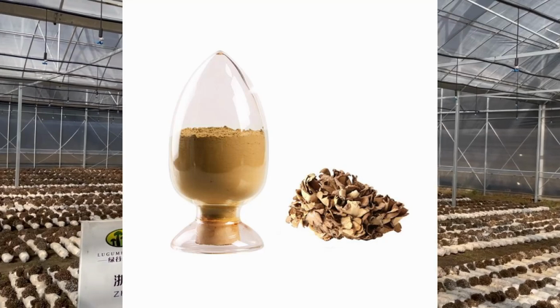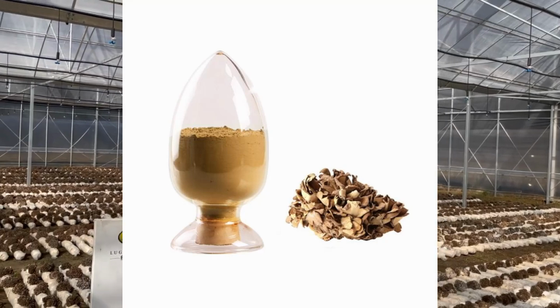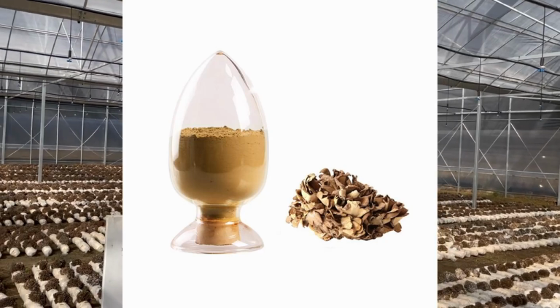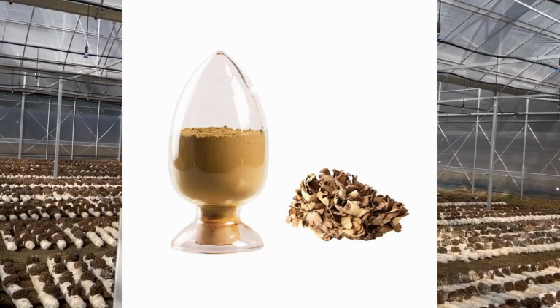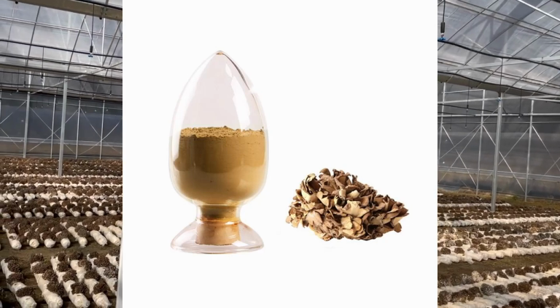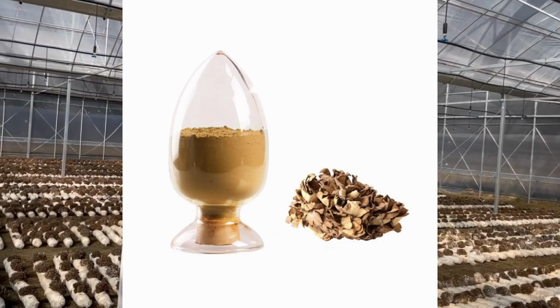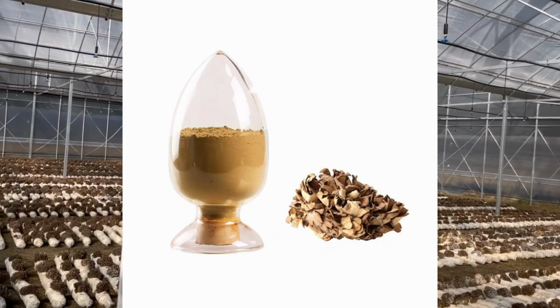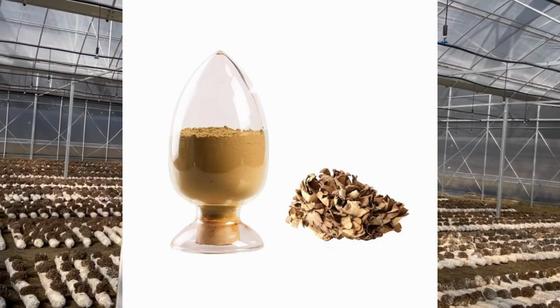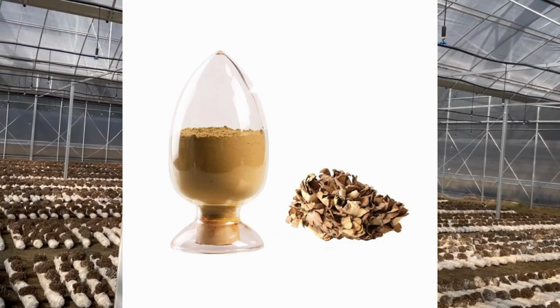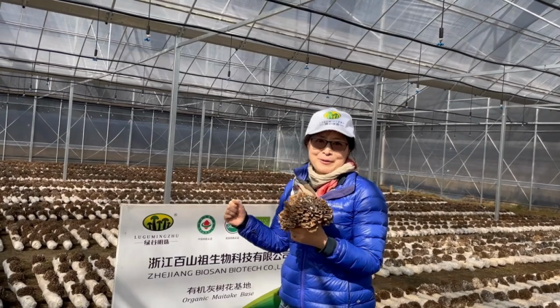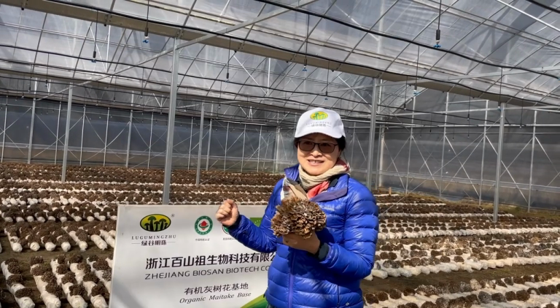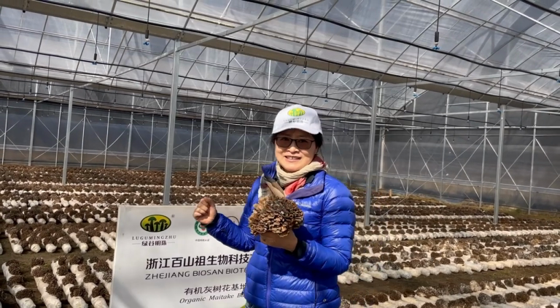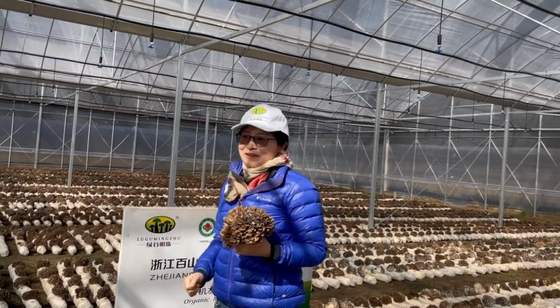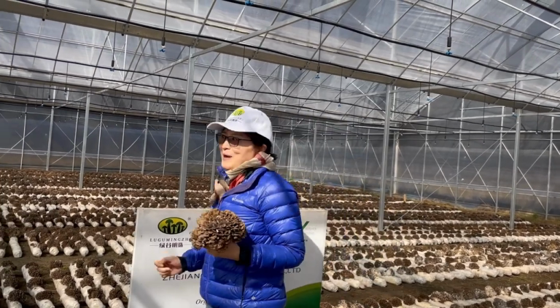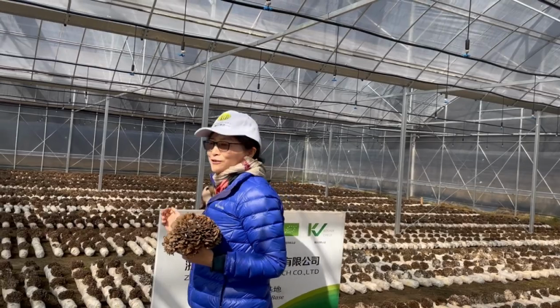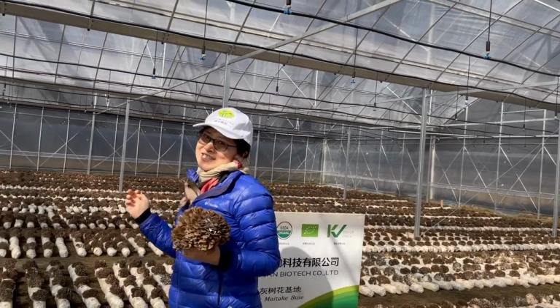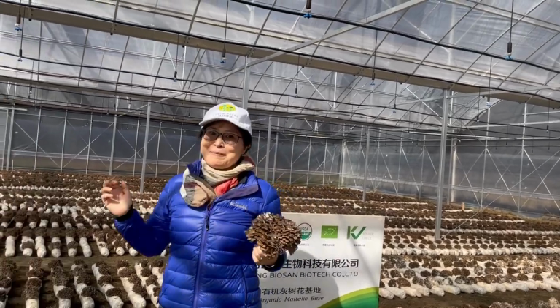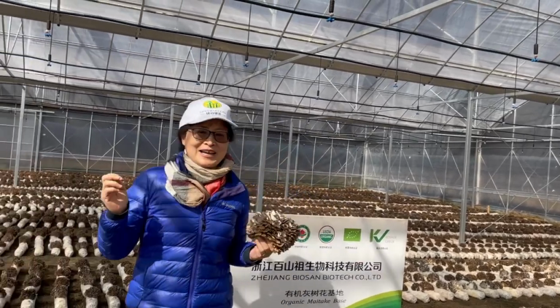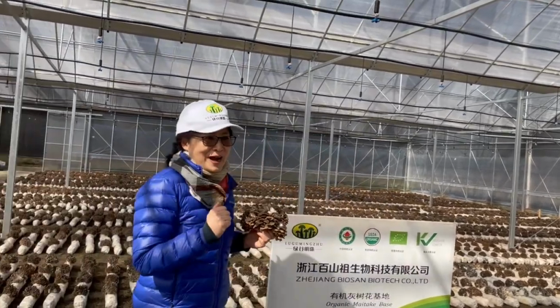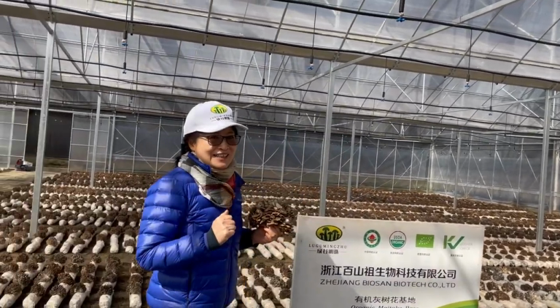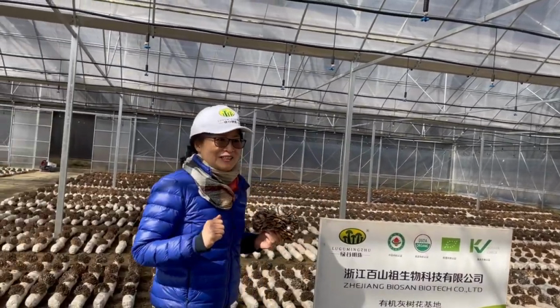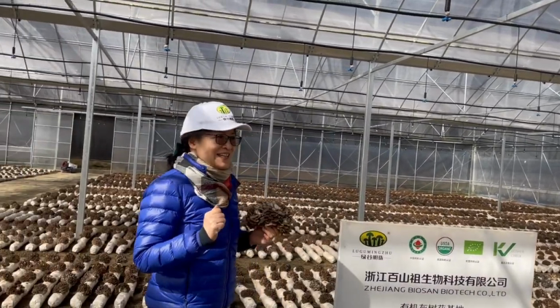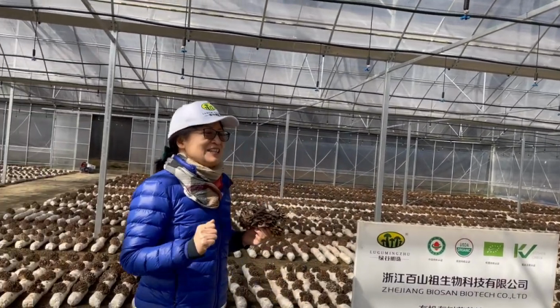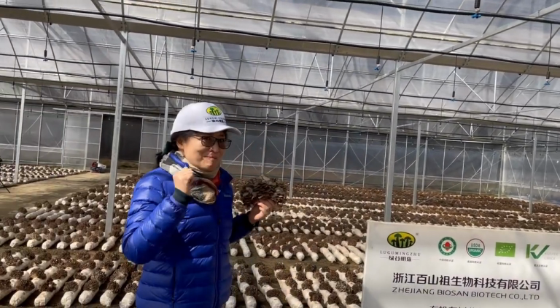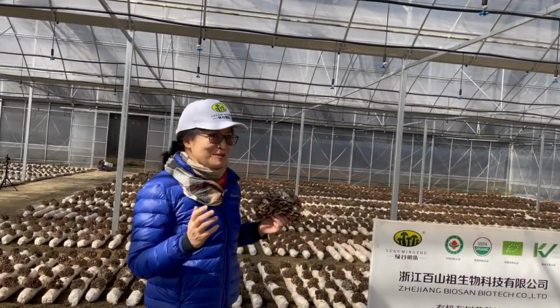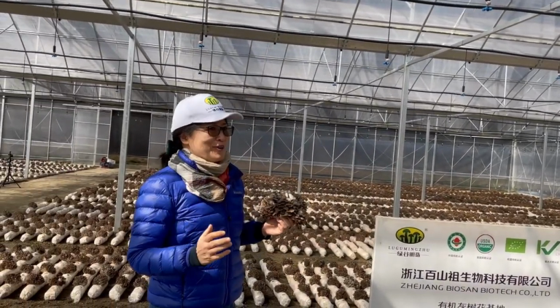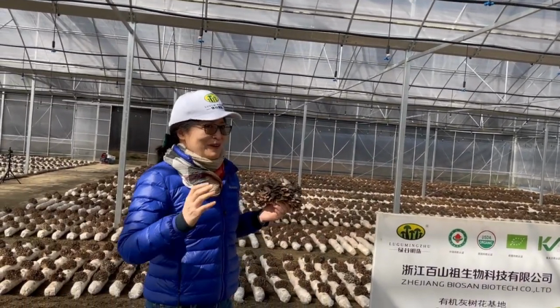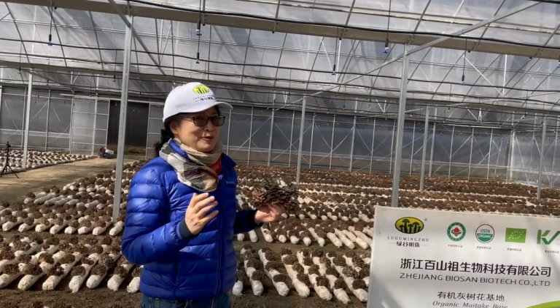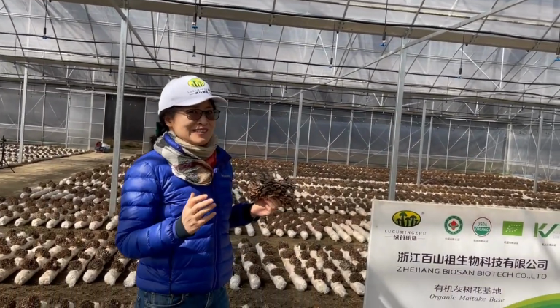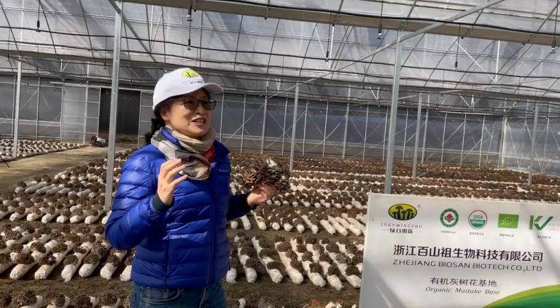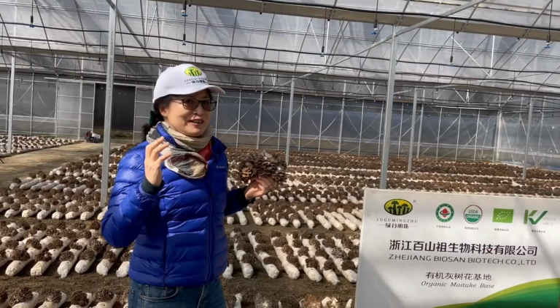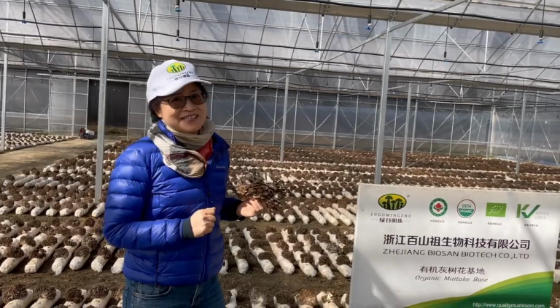Then we will dry the maitake at our facility and process it into powder and maitake extract to use as a food supplement. Welcome to visit our maitake farm — you can see beautiful fruit bodies and you will love it.